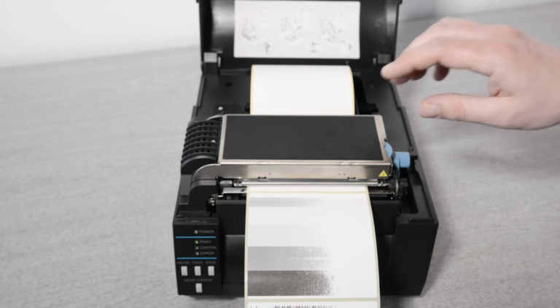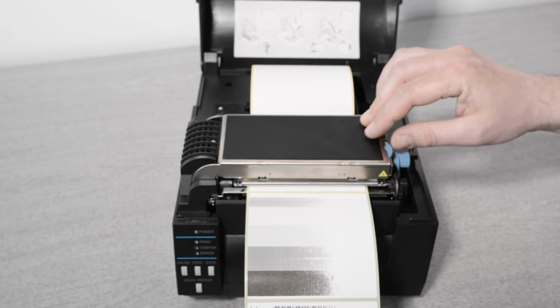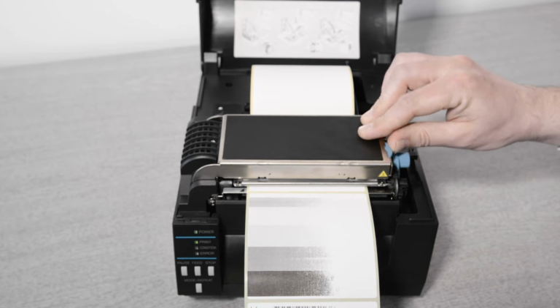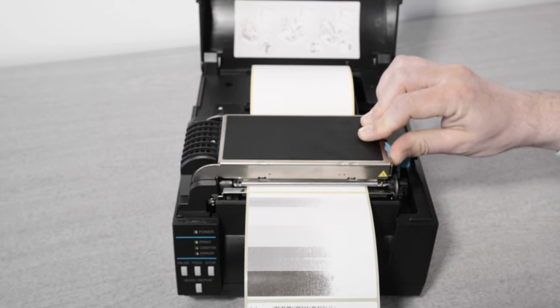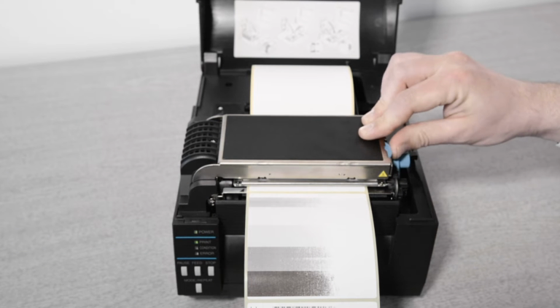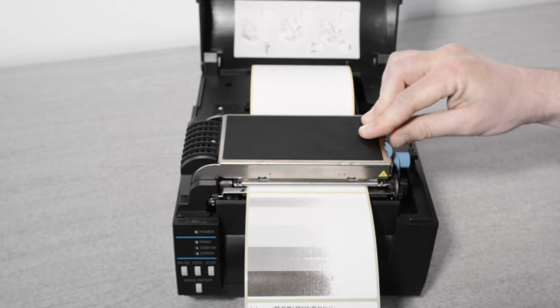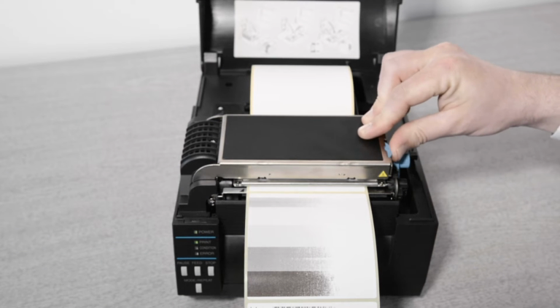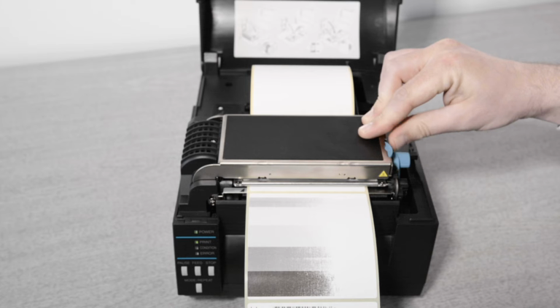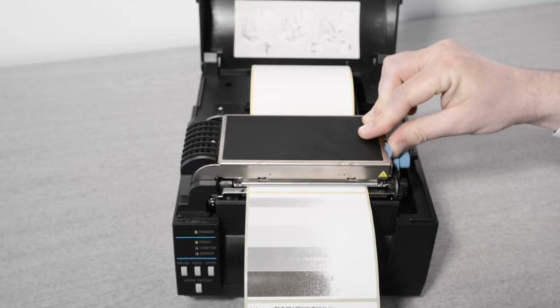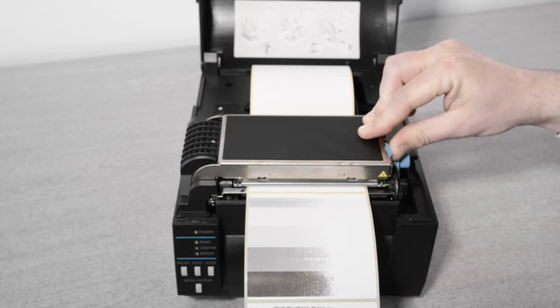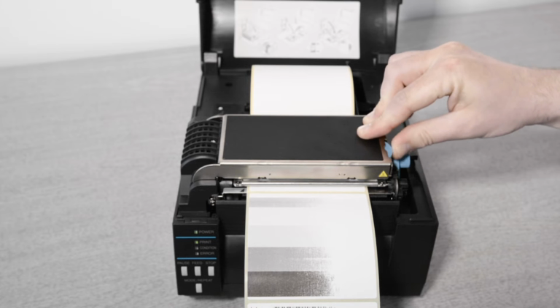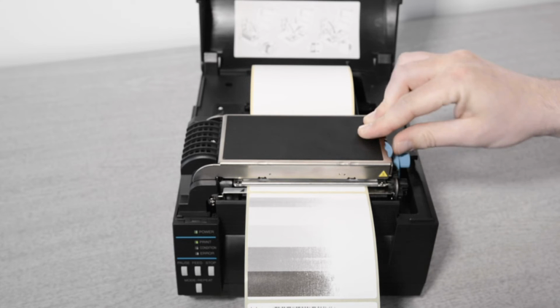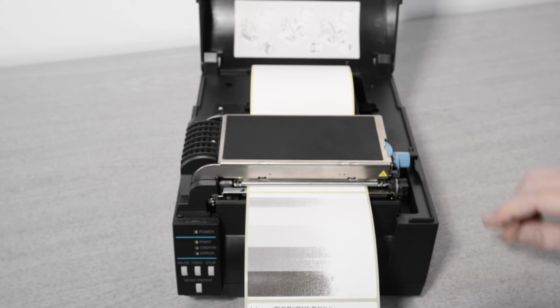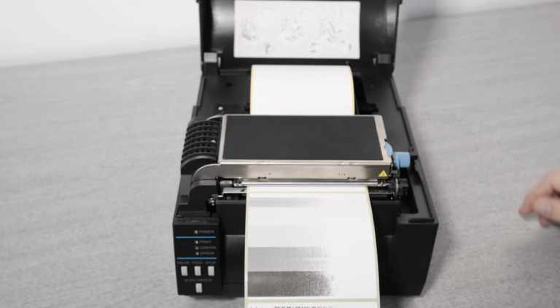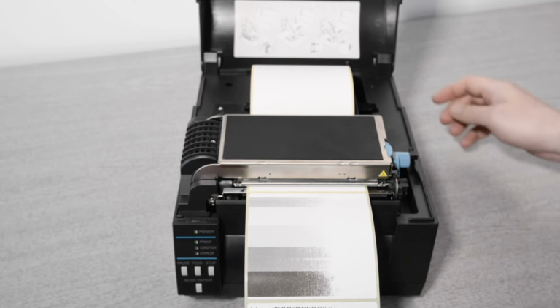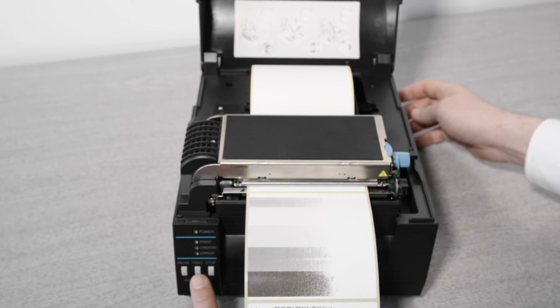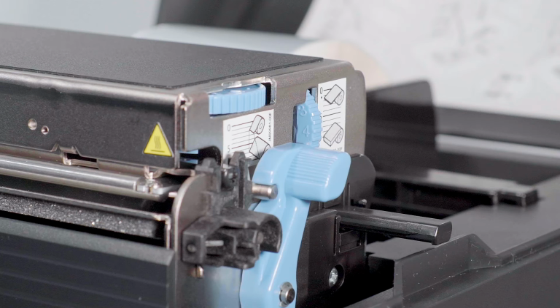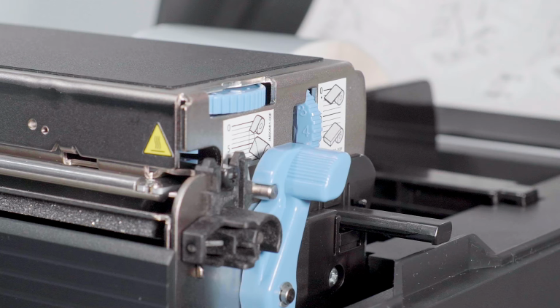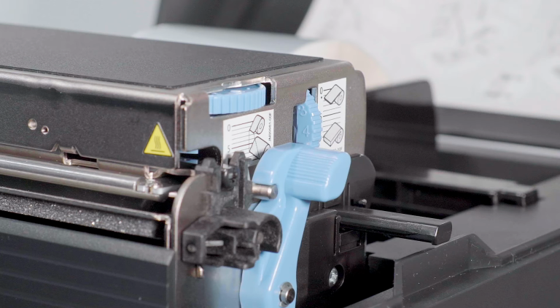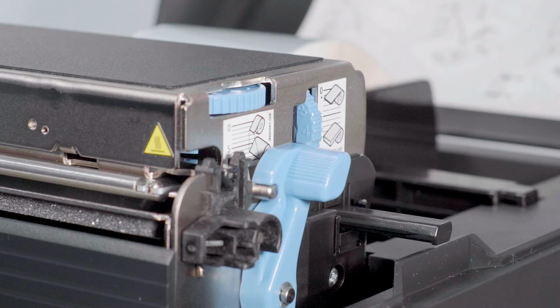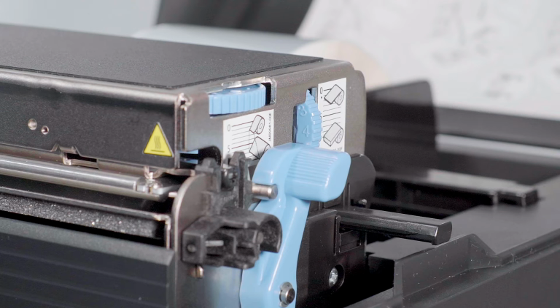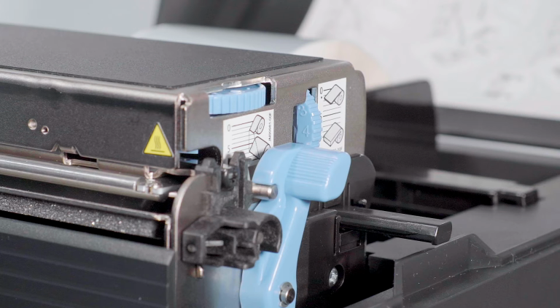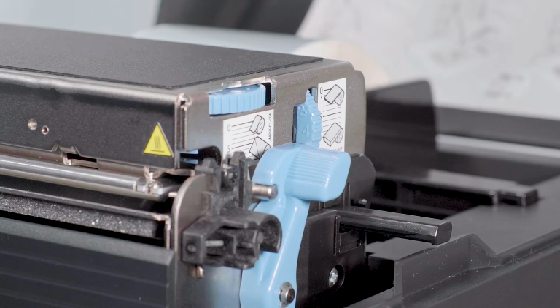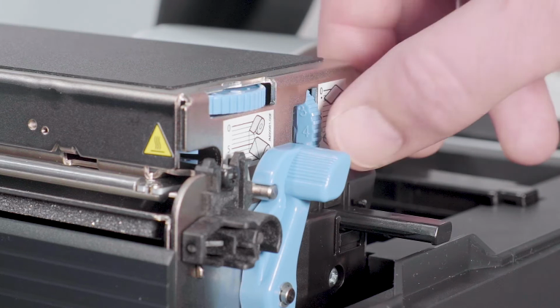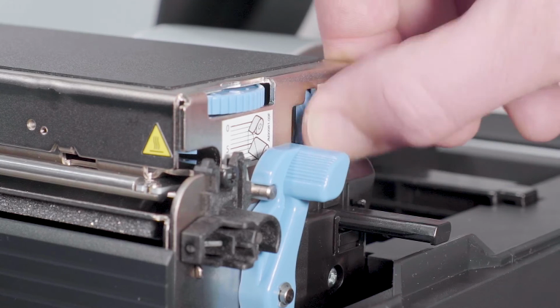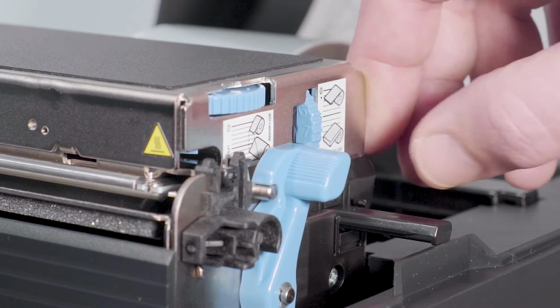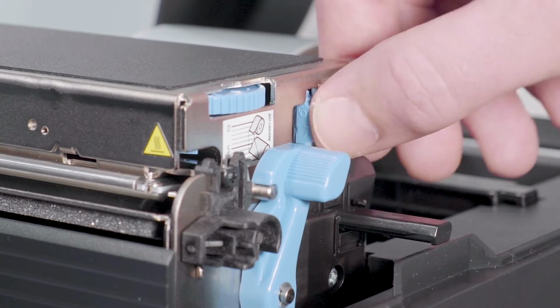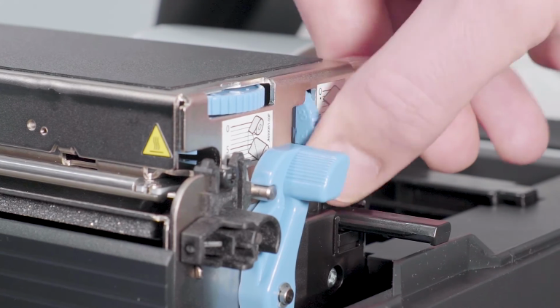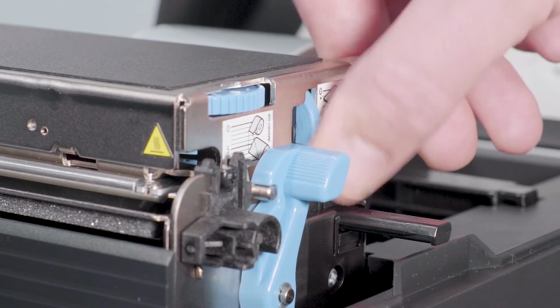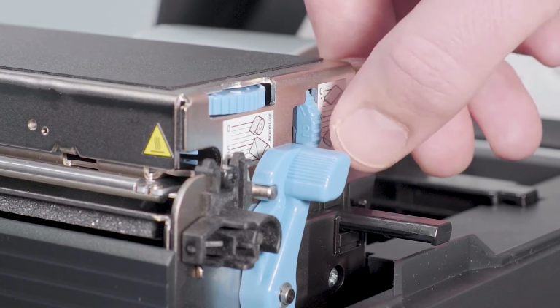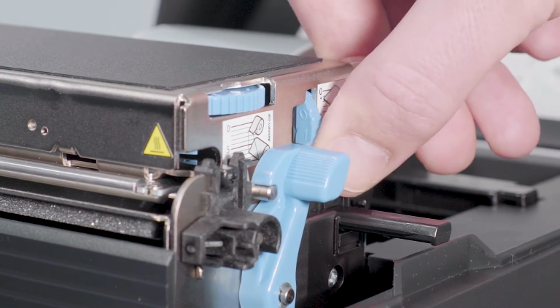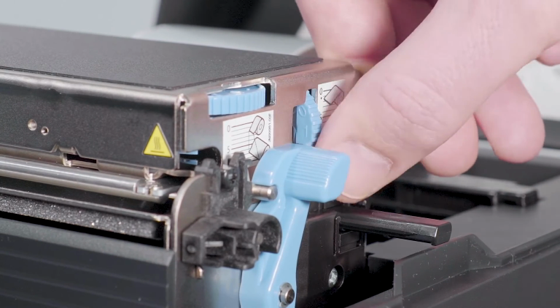The horizontally aligned dial is used to set the media width. Run the dial forward to the 9 position where it stops. The vertical dial is used to set the media thickness. For normal media, position 1 is perfect.